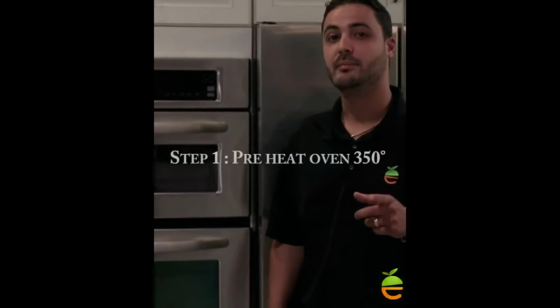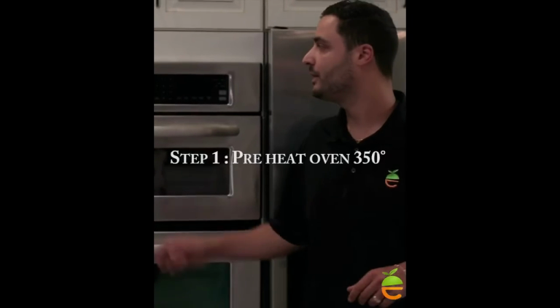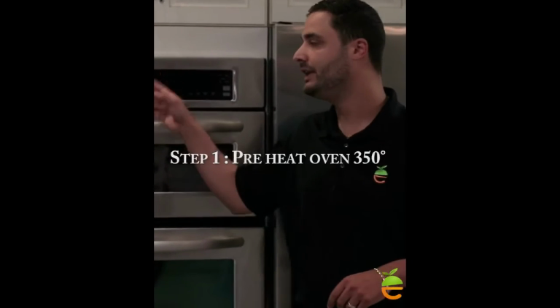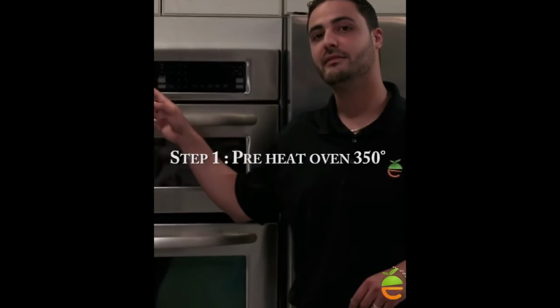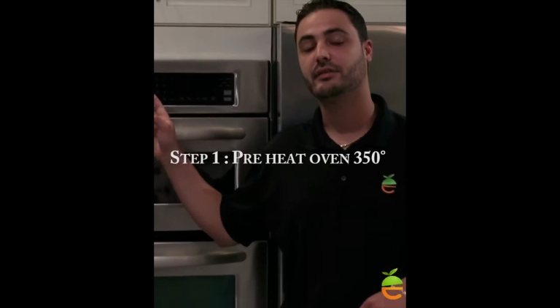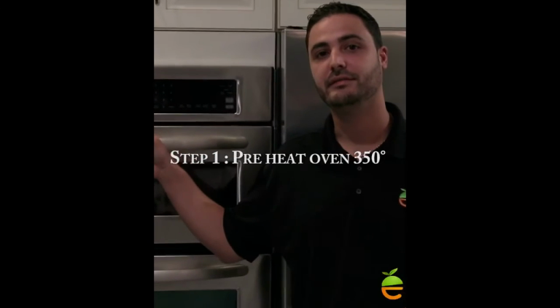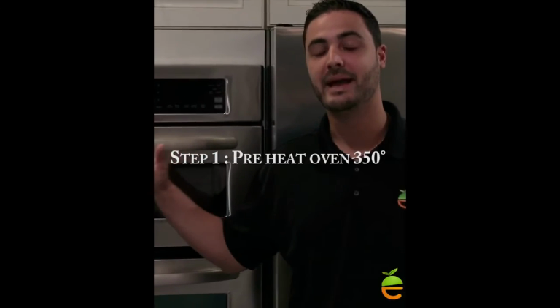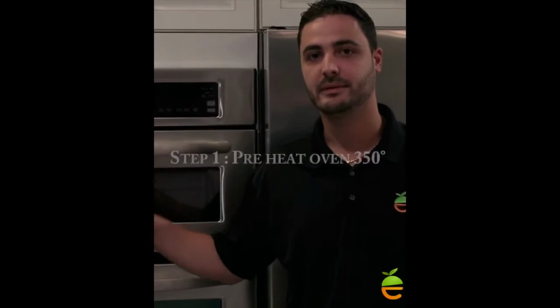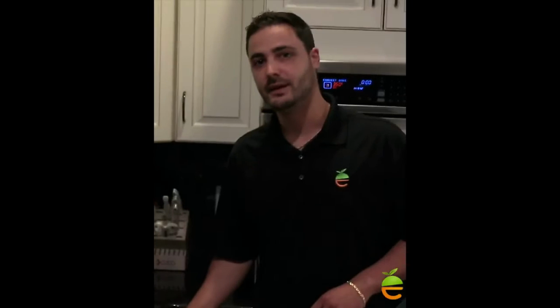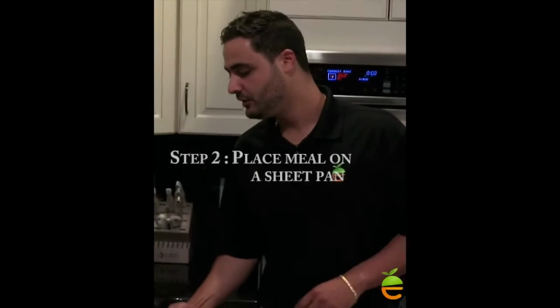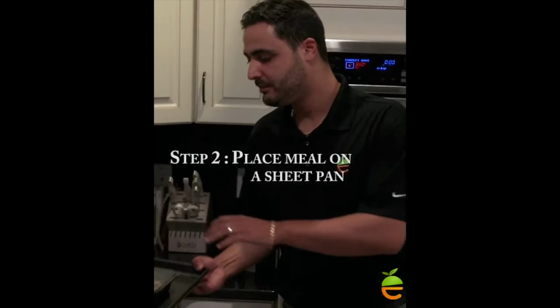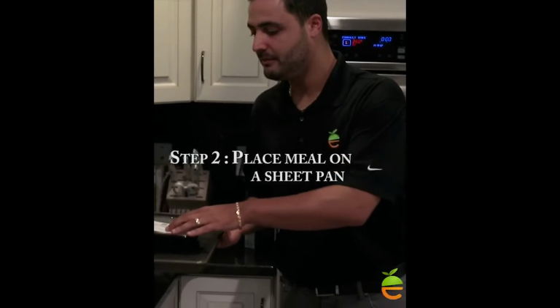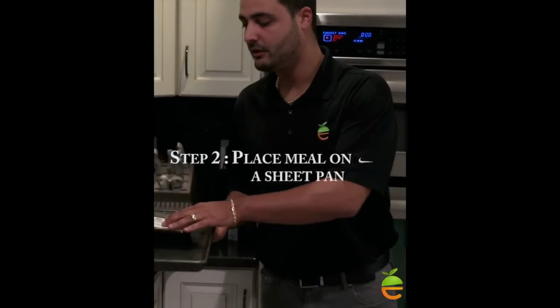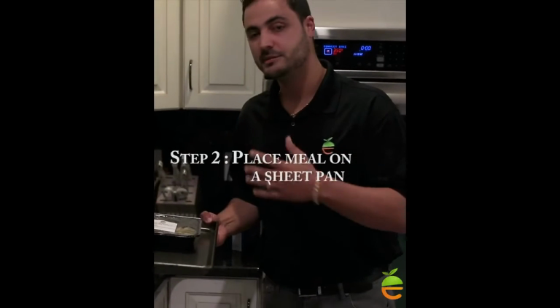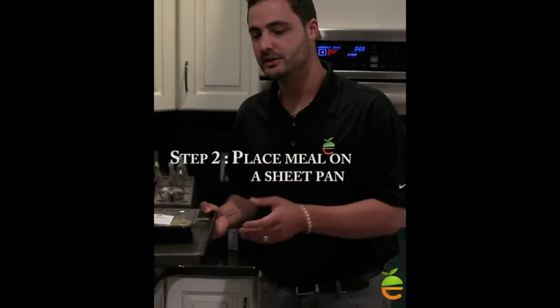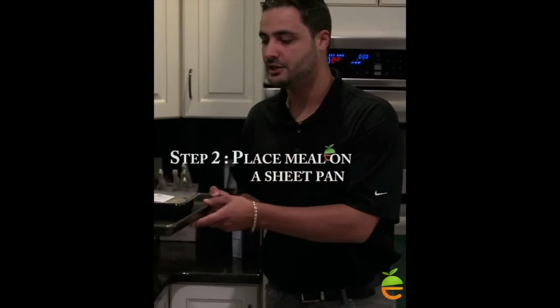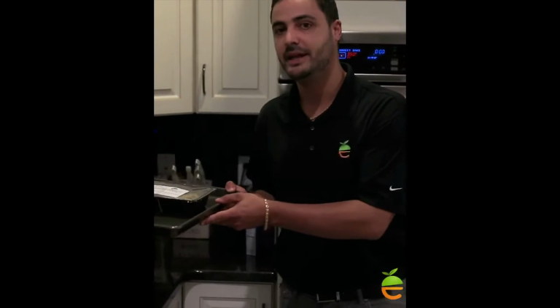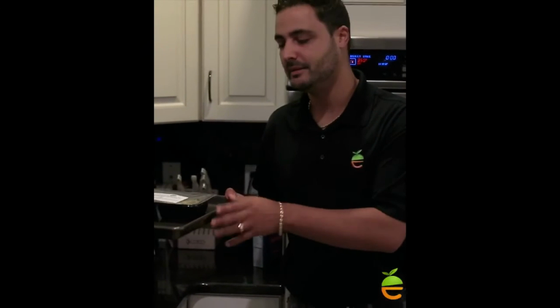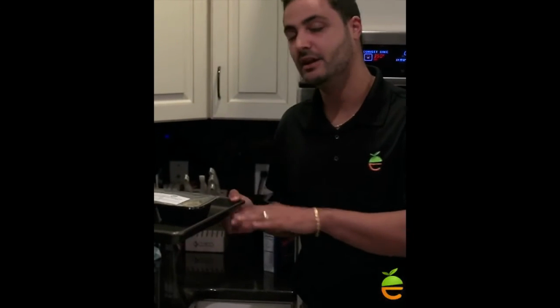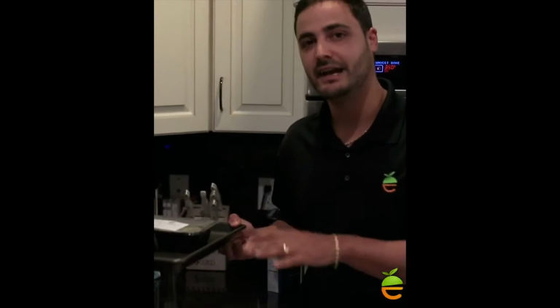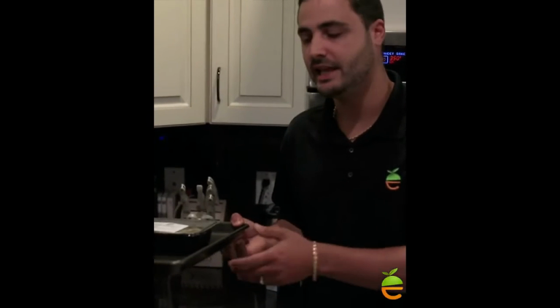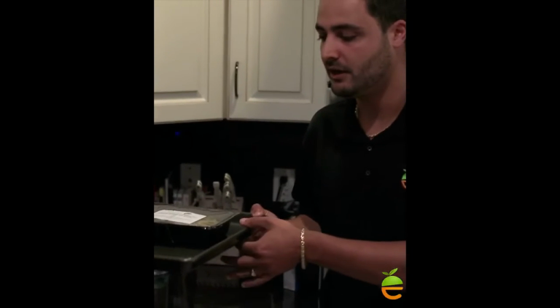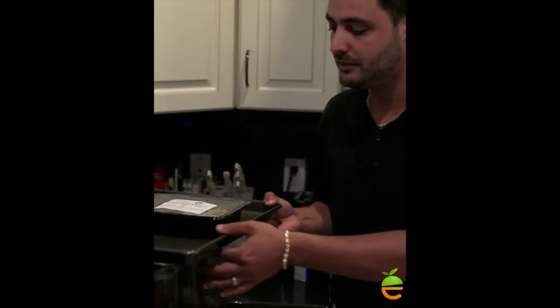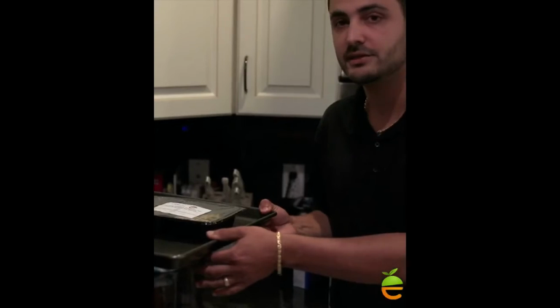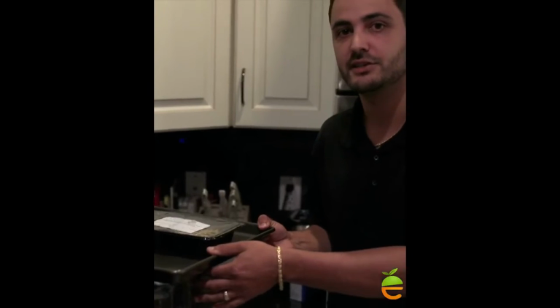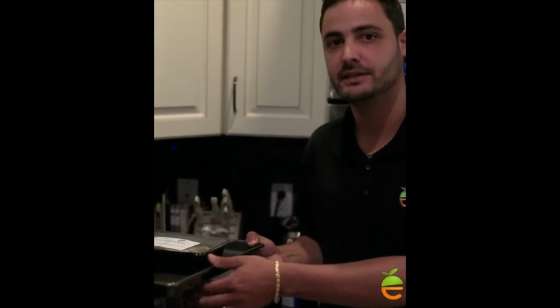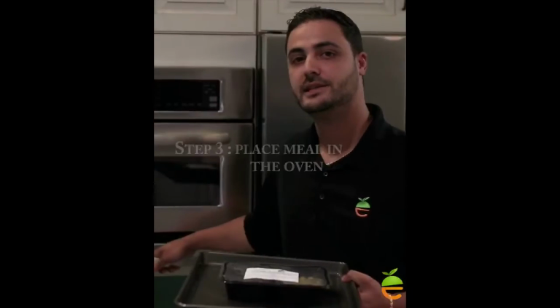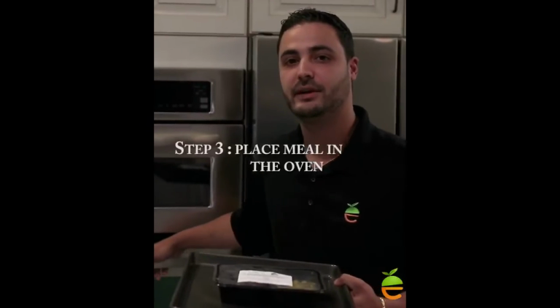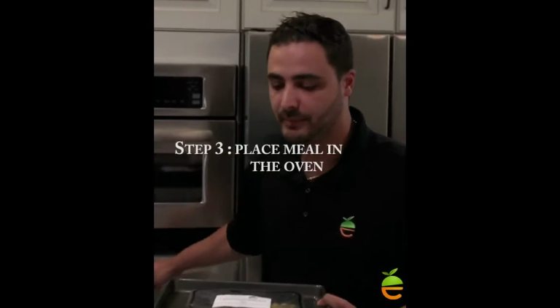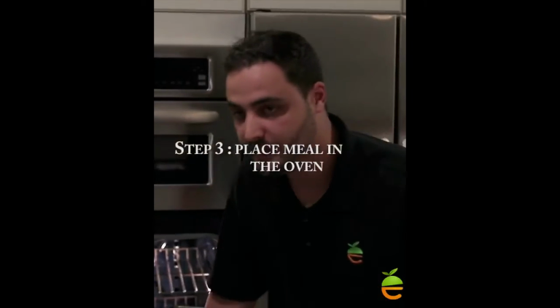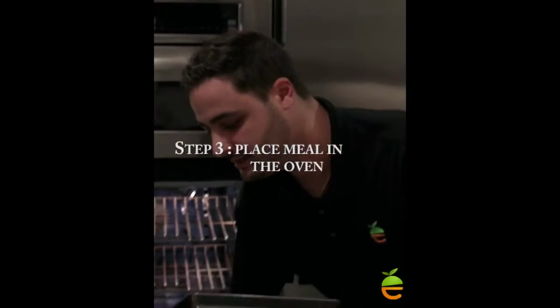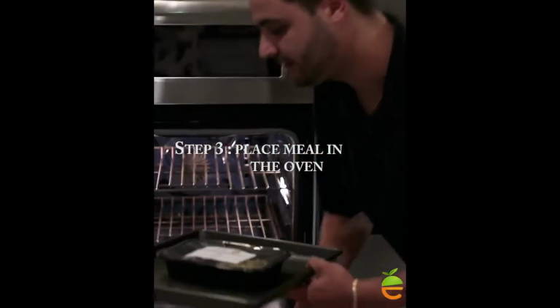Step one: preheat your oven to 350 maximum. Step two: put your meal or multiple meals on a sheet pan — something that's oven safe and will hold your meals sturdy. Step three: pop these right into the oven.